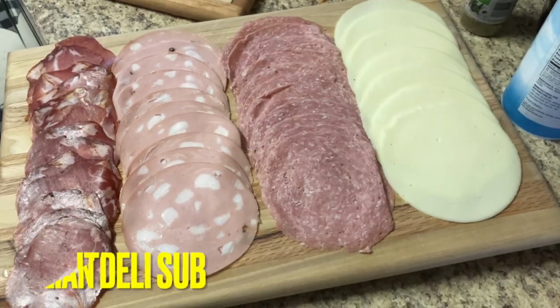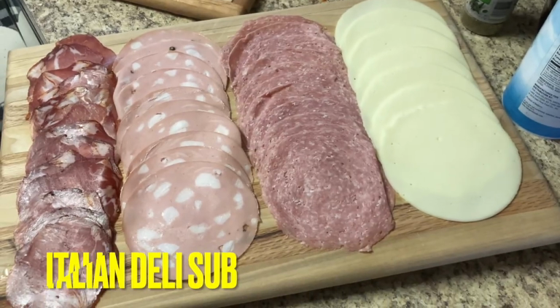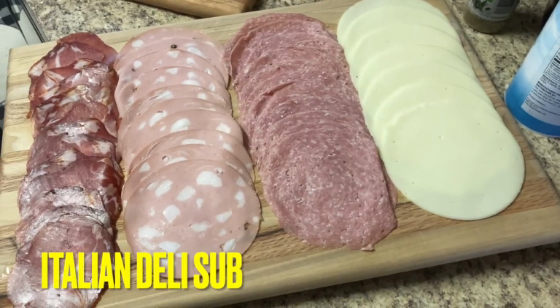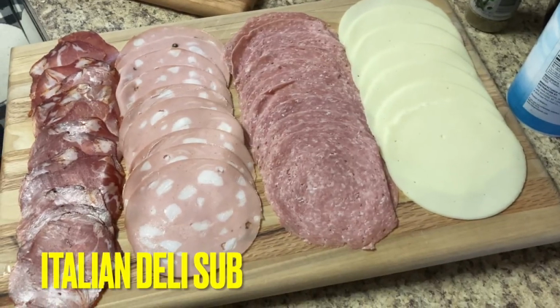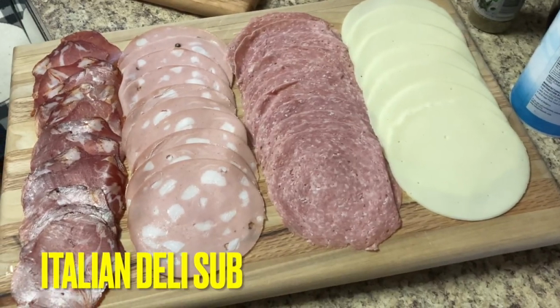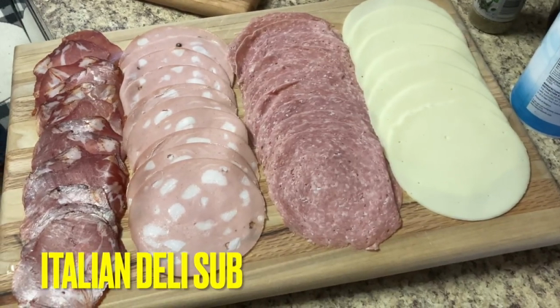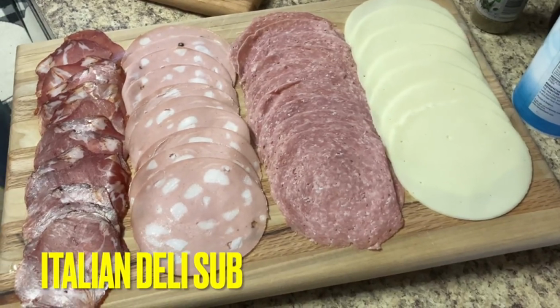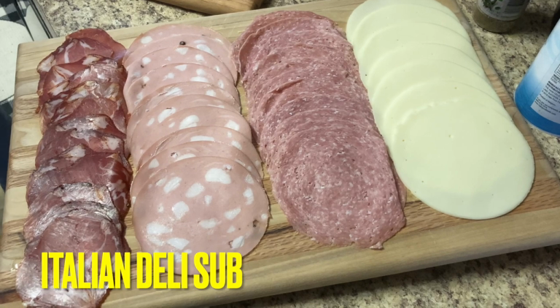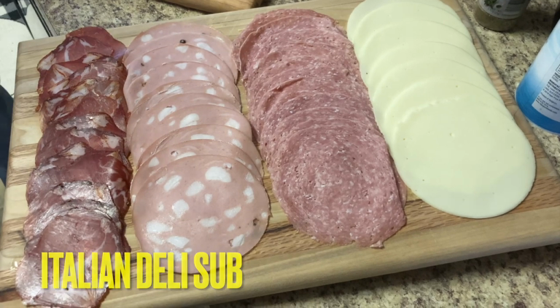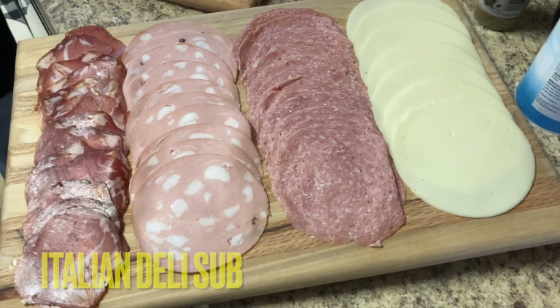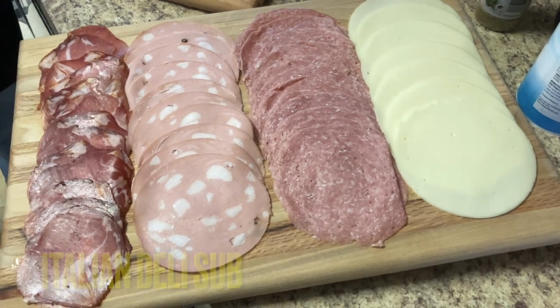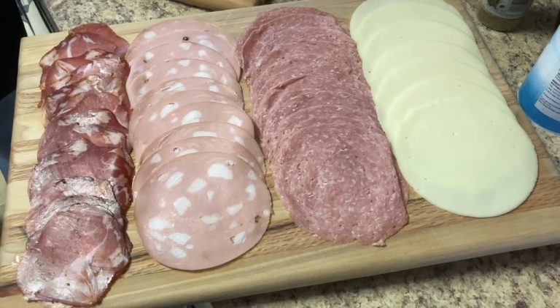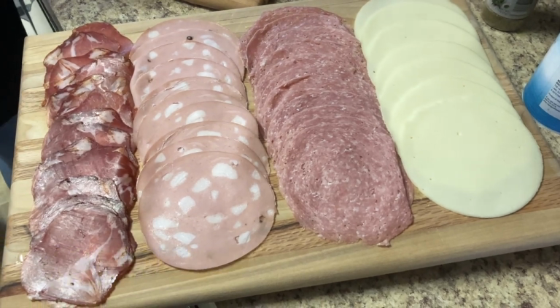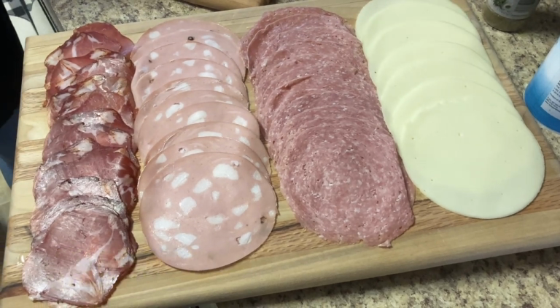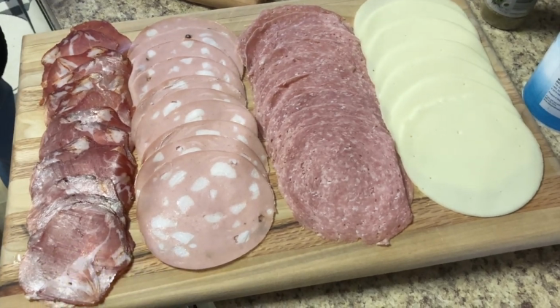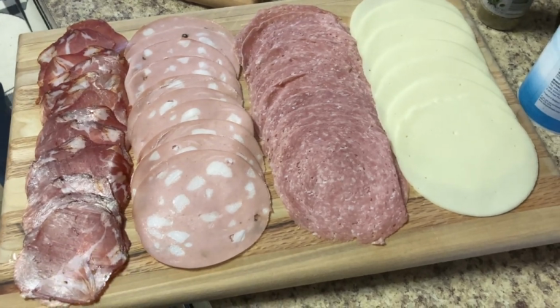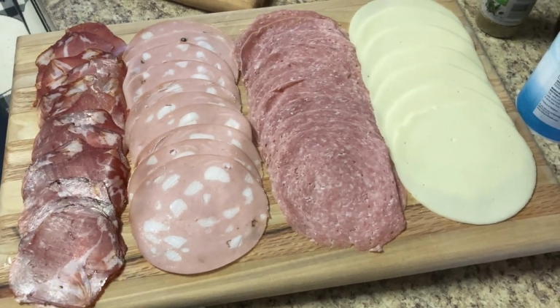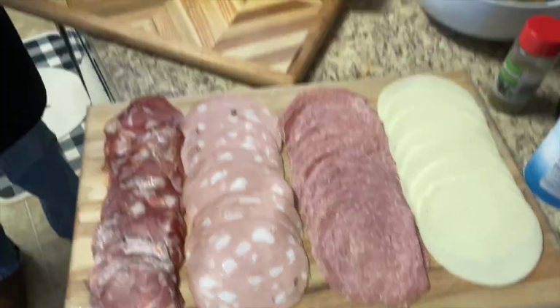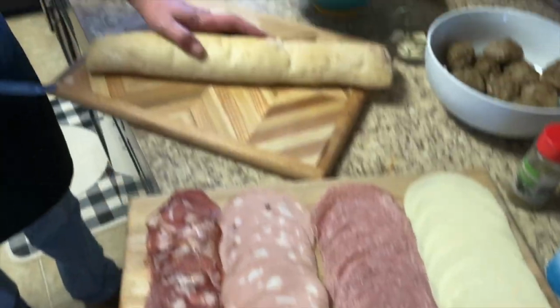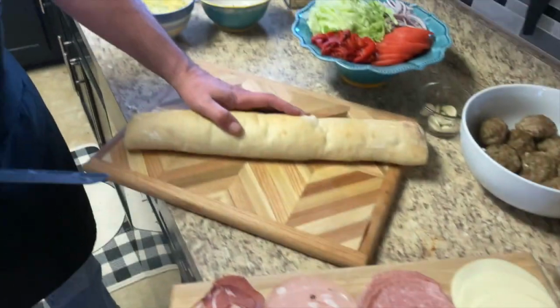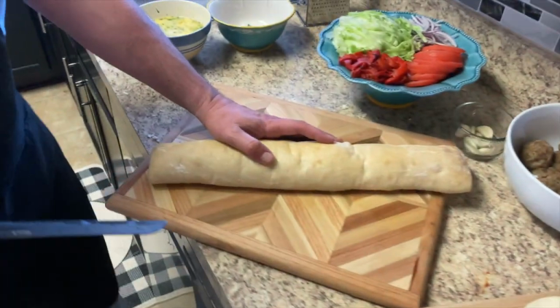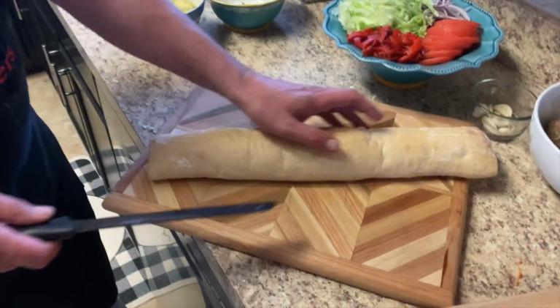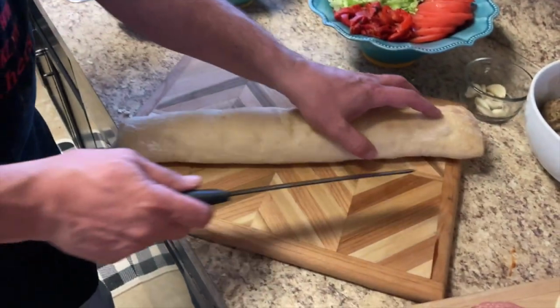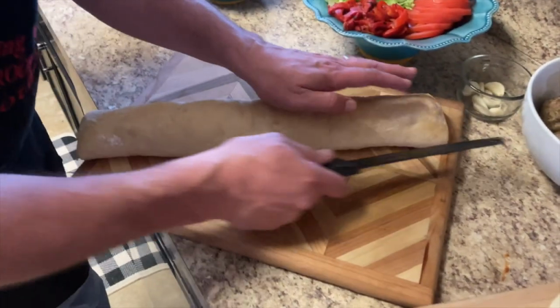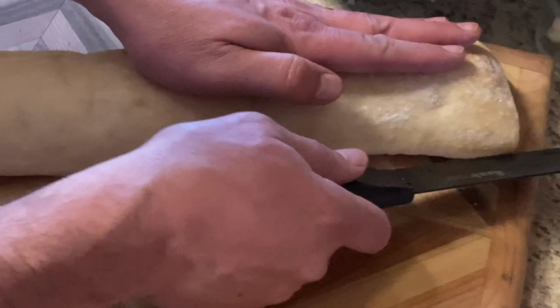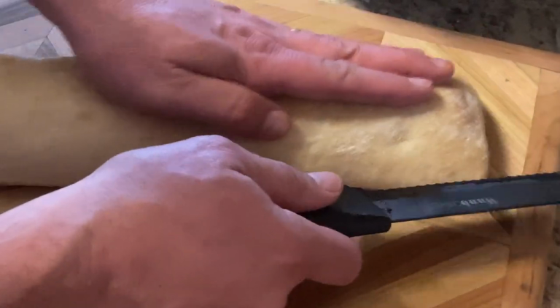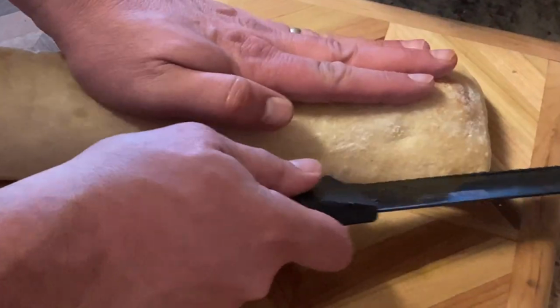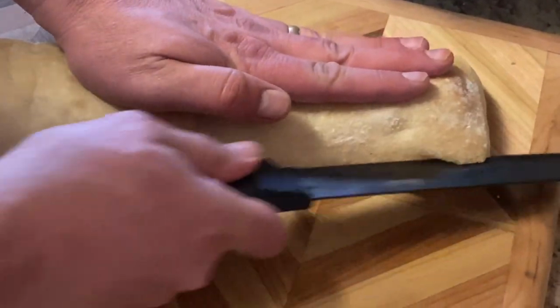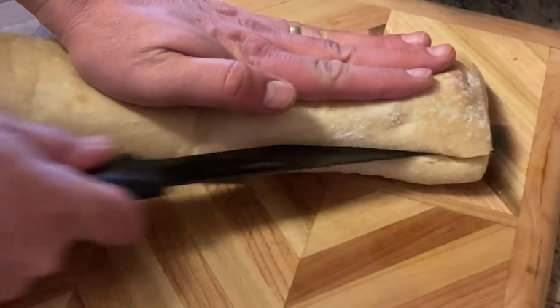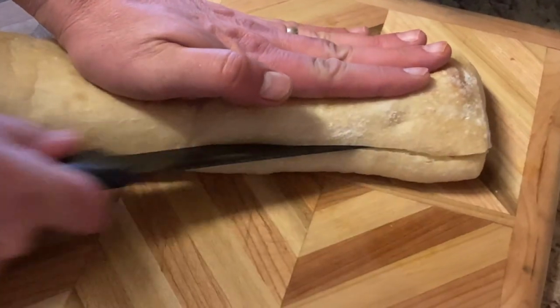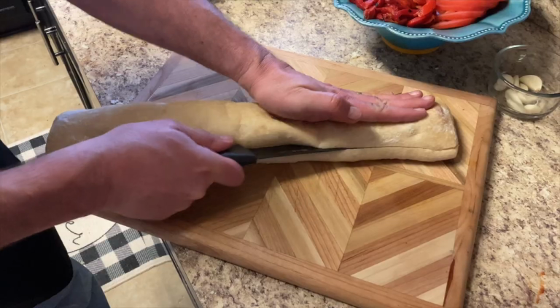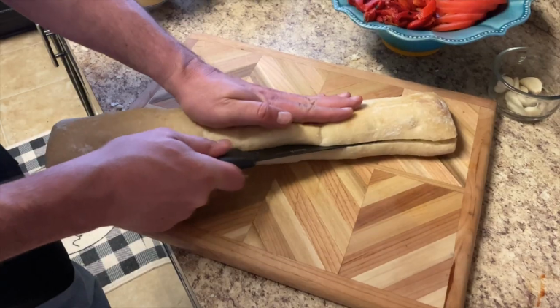Look at that — beautiful! We have capicola, mortadella, Genoa salami, and provolone. Let's start making this Italian deli sandwich.